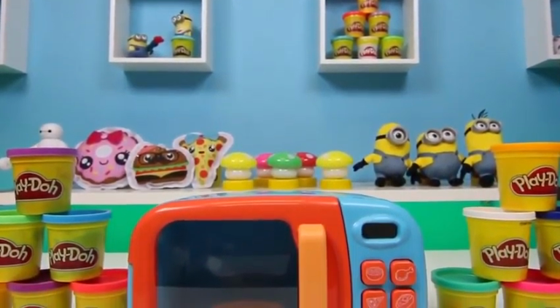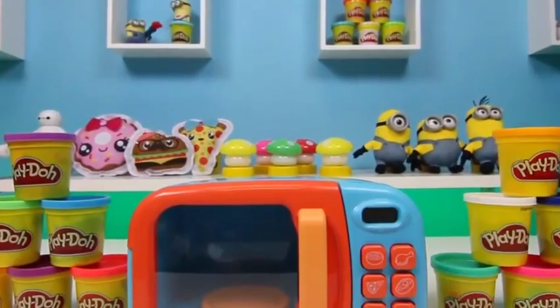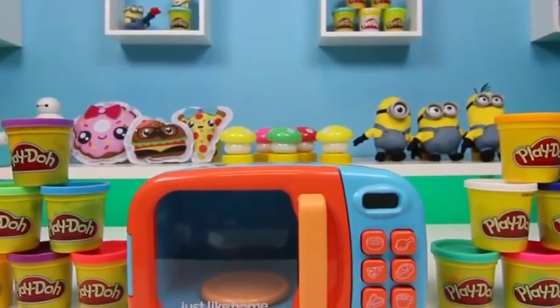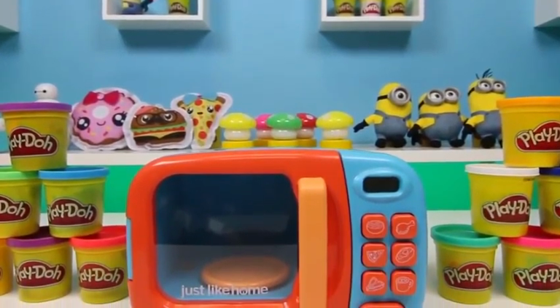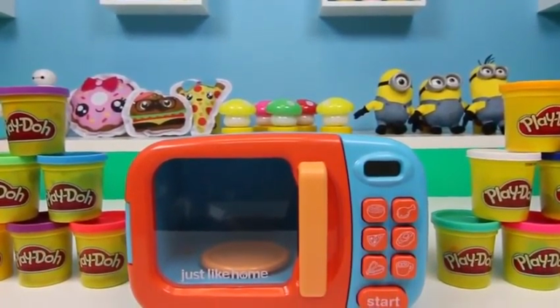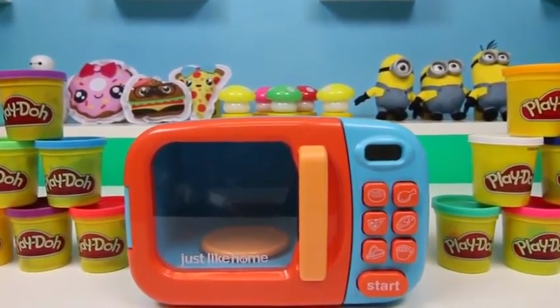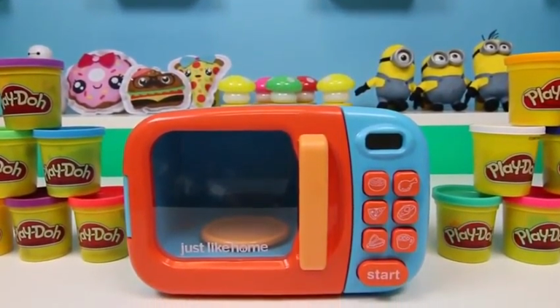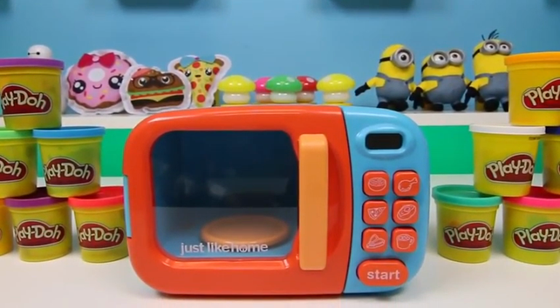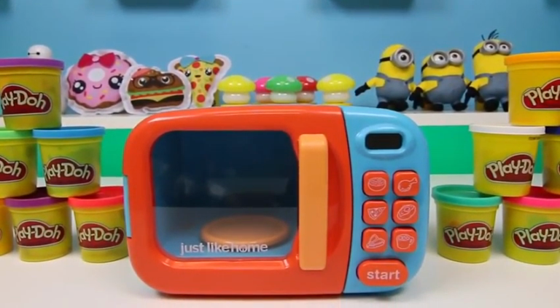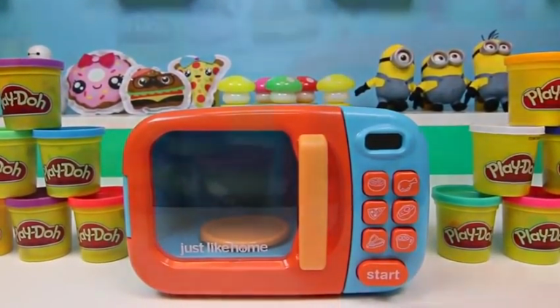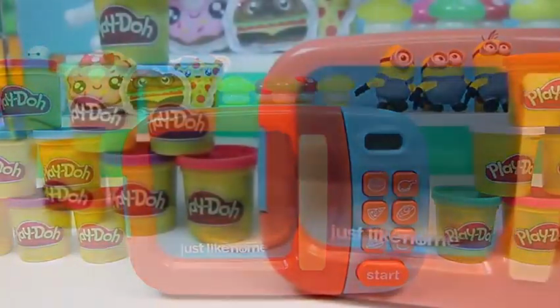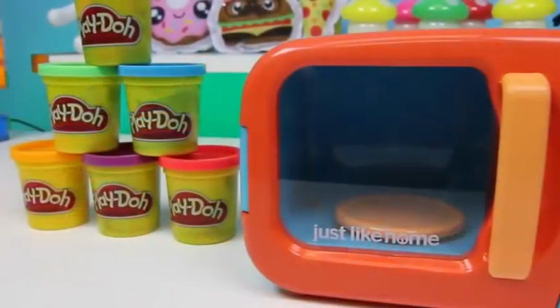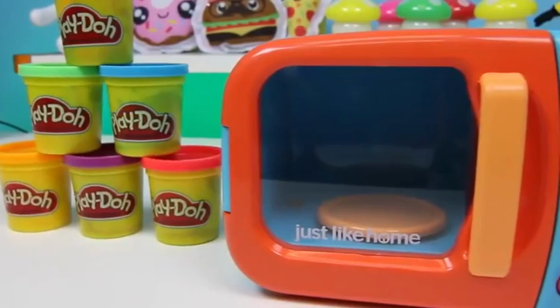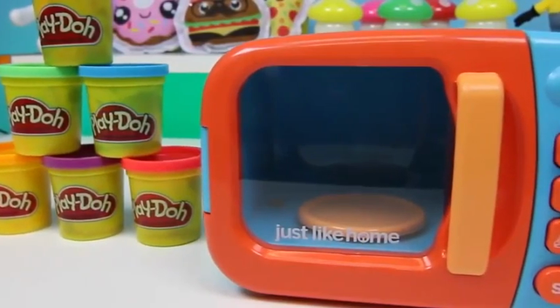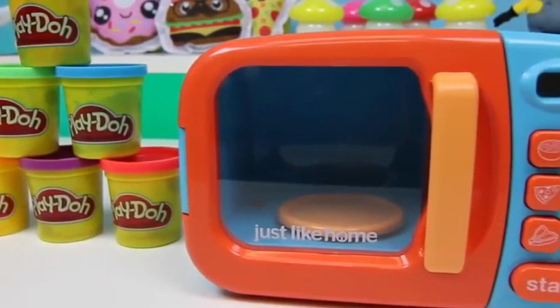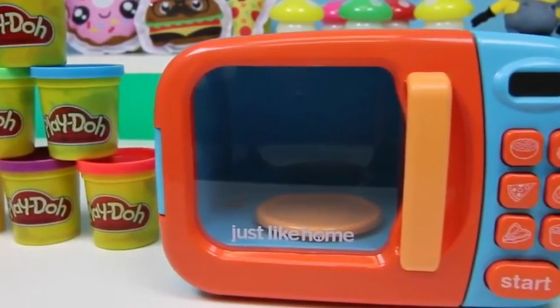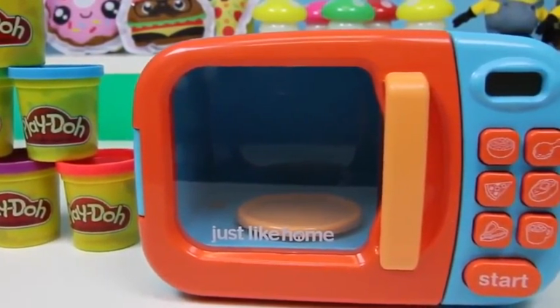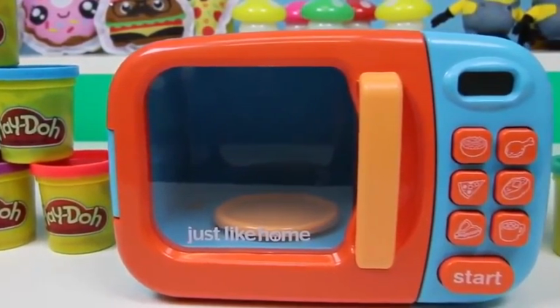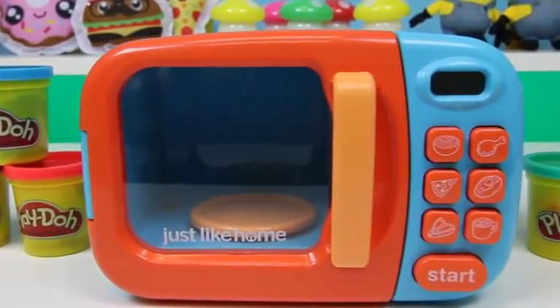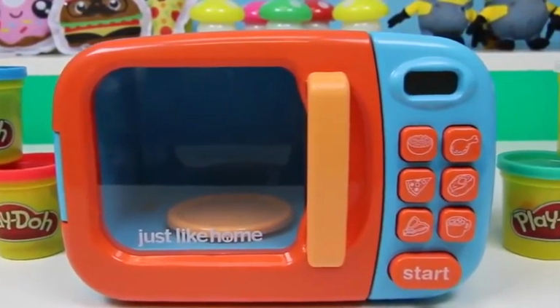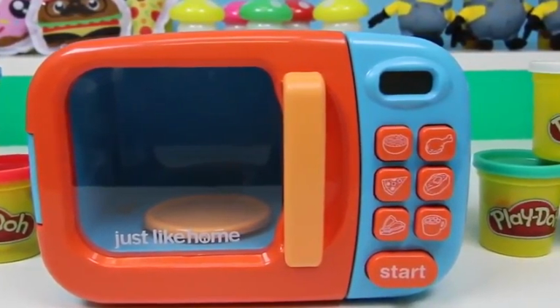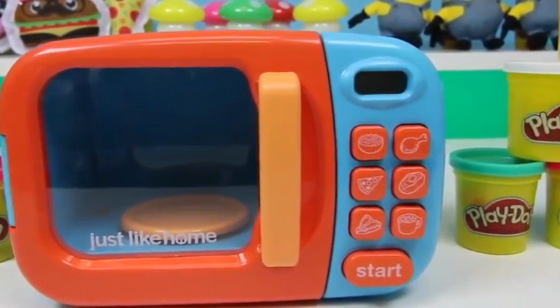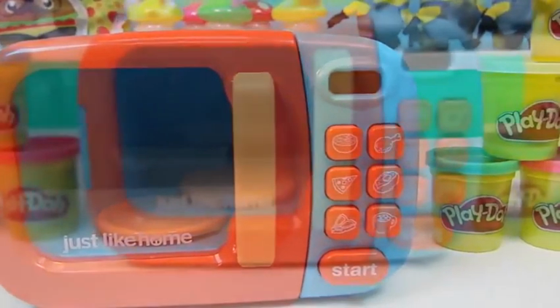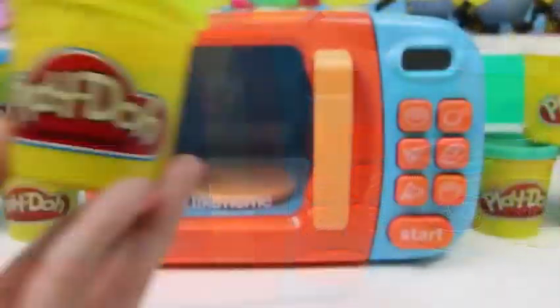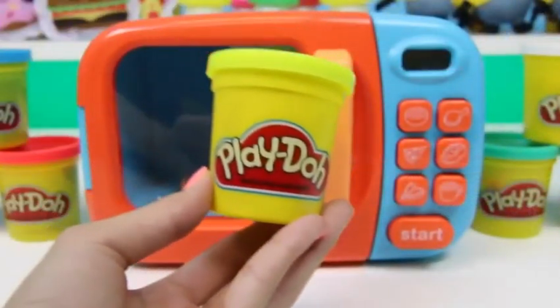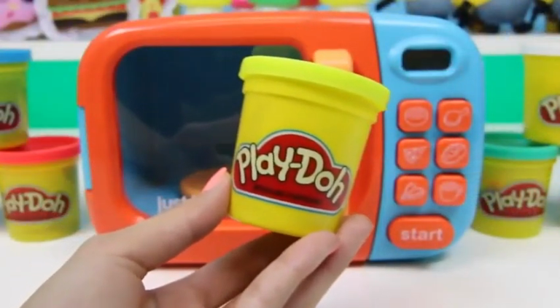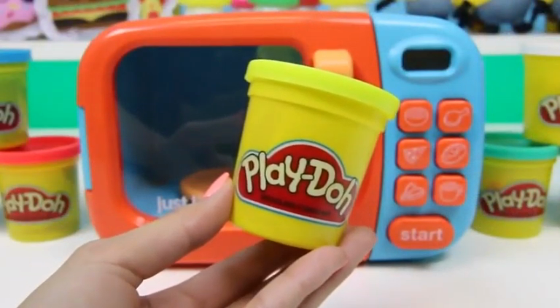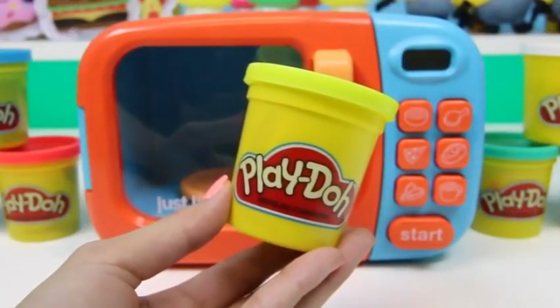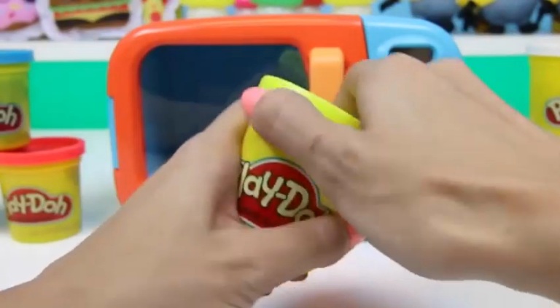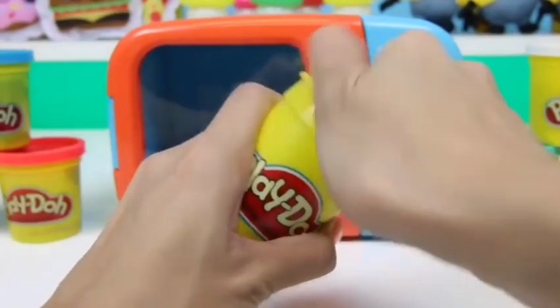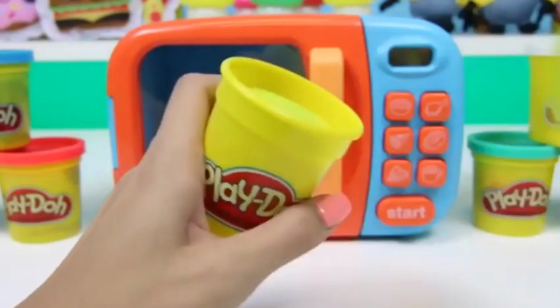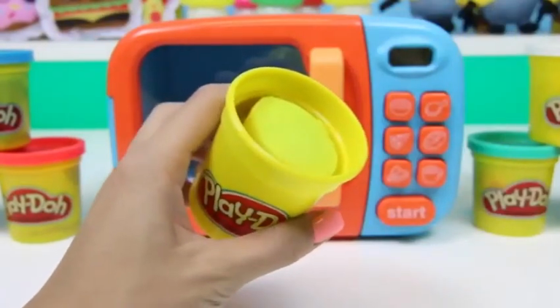Hey everyone! Awesome Disney Toys here! And today I'm bringing you a bunch of surprises using this microwave! We're also going to do some Play-Doh magic! I'll start it off with some yellow Play-Doh!